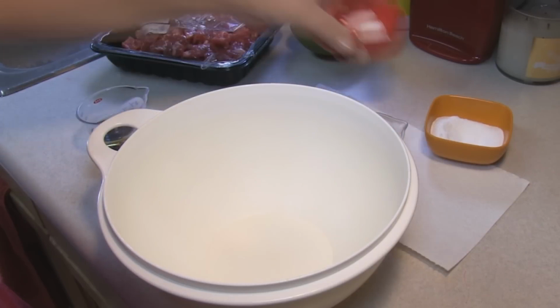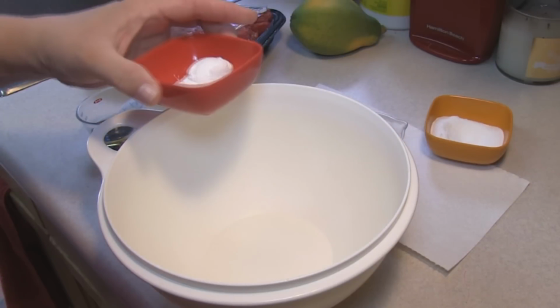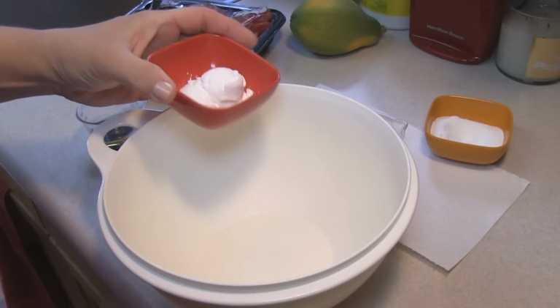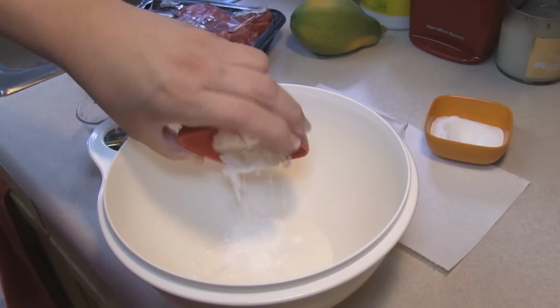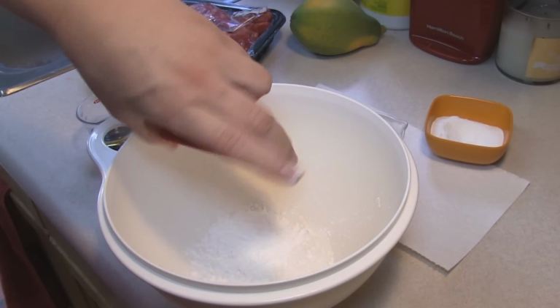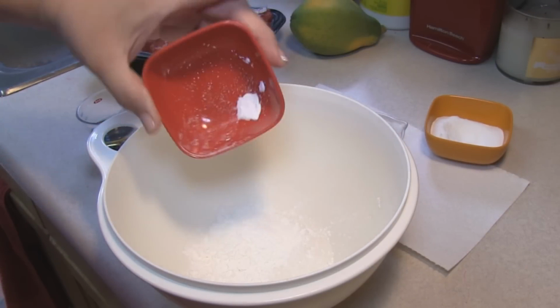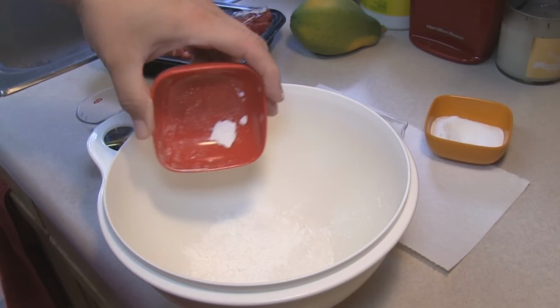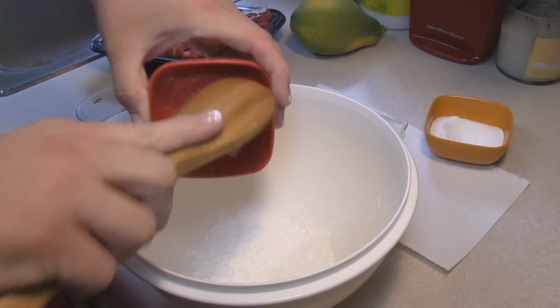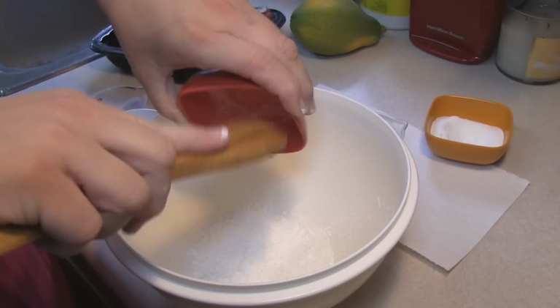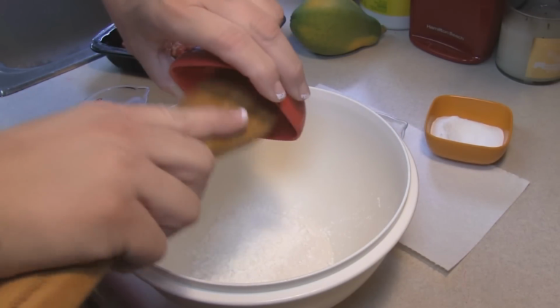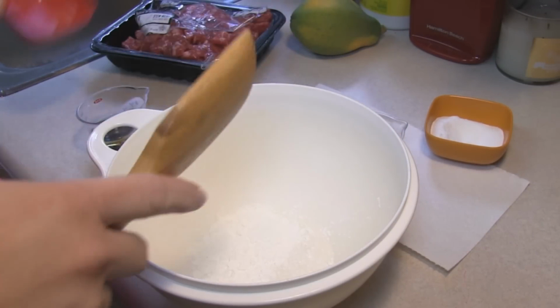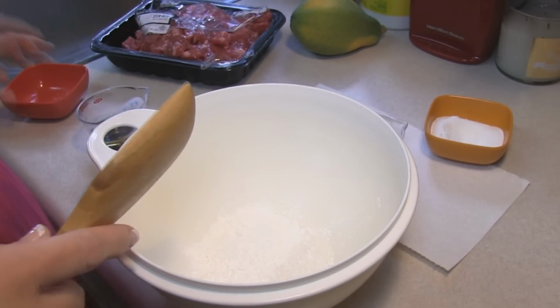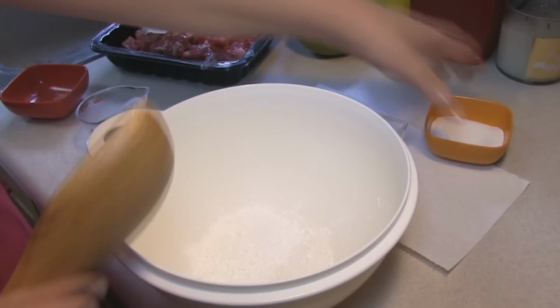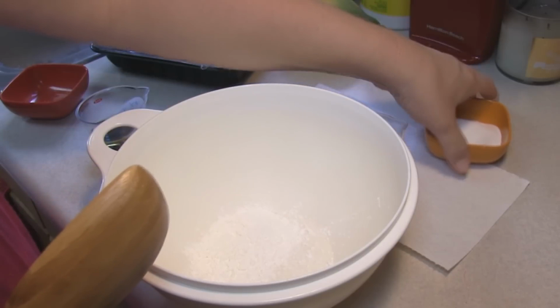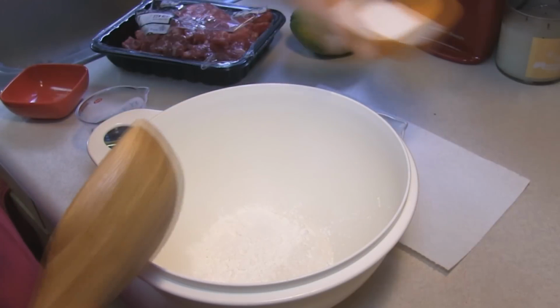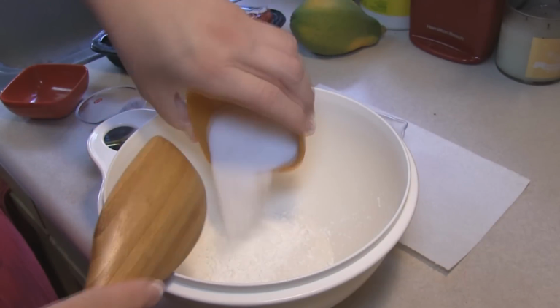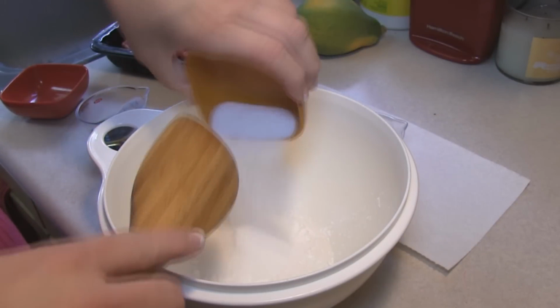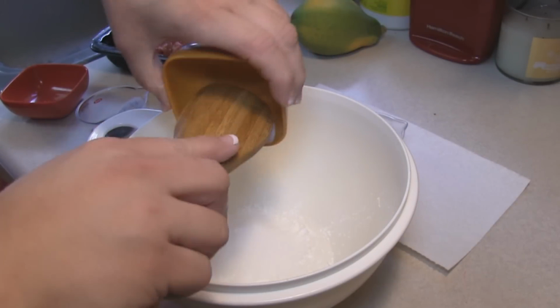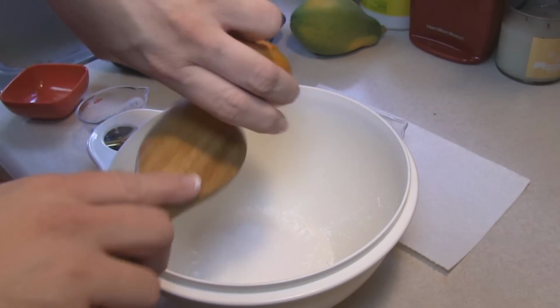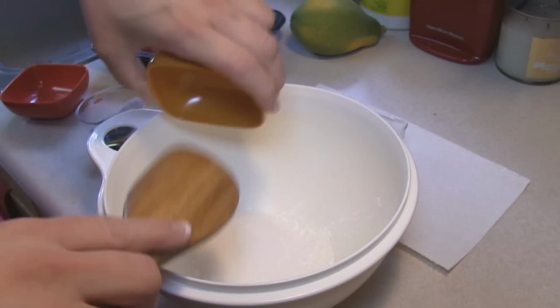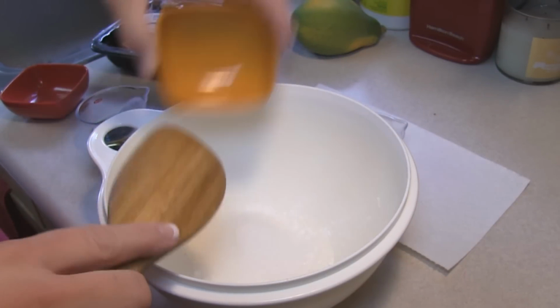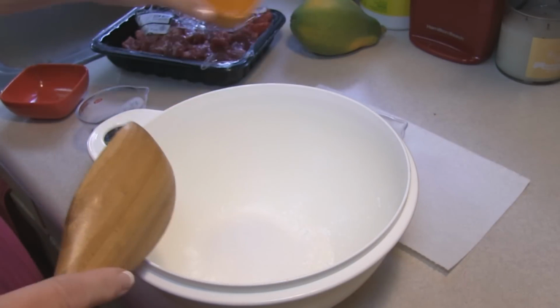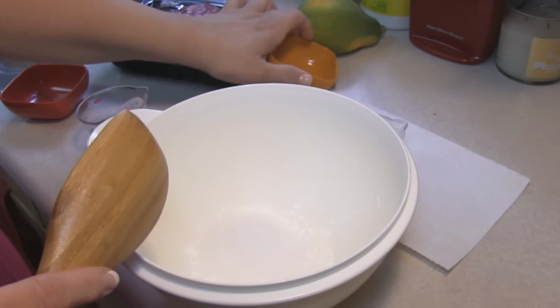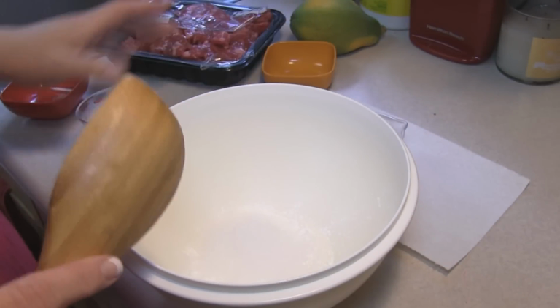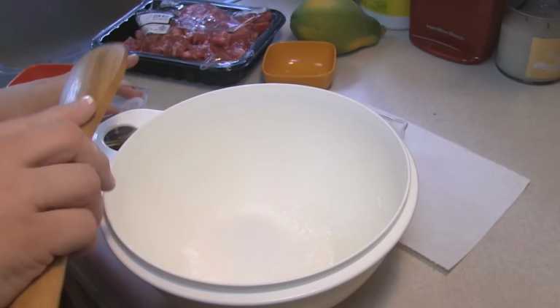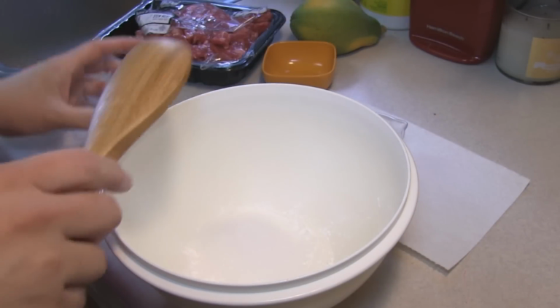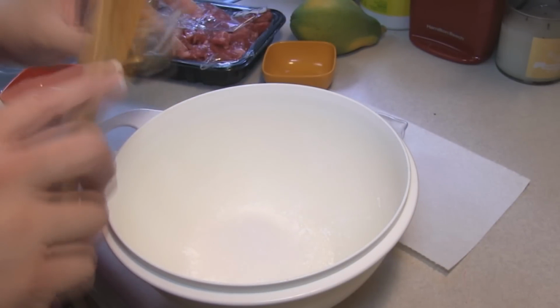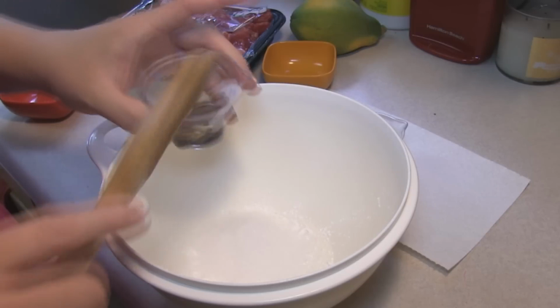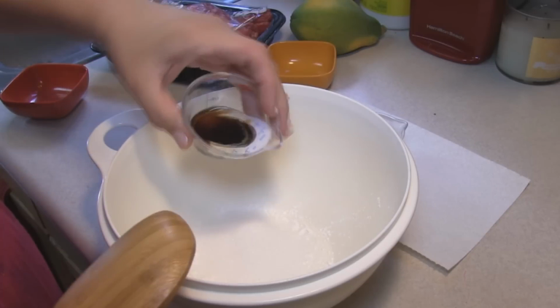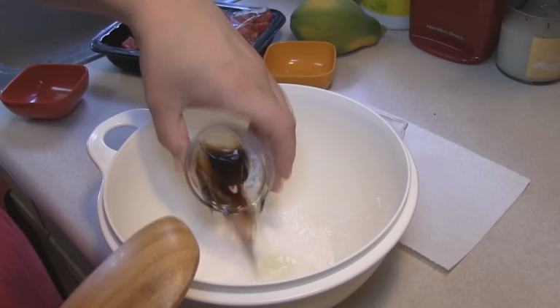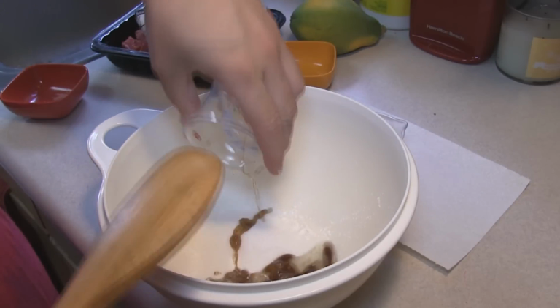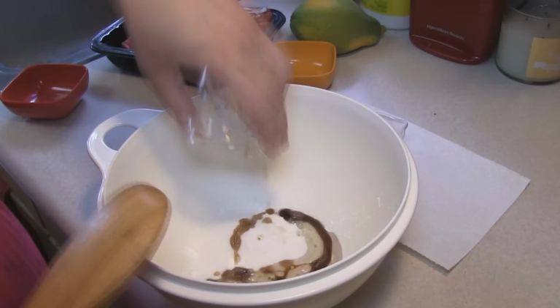A tablespoon of cornstarch, a tablespoon of sugar, a teaspoon of soy sauce, and I also threw a tablespoon of salad oil in there.